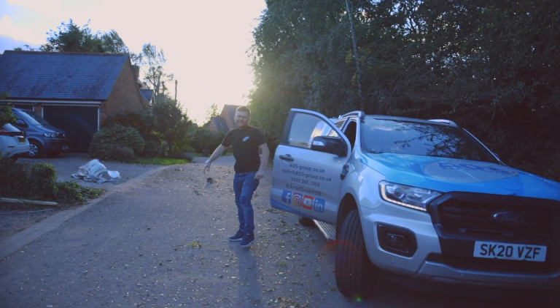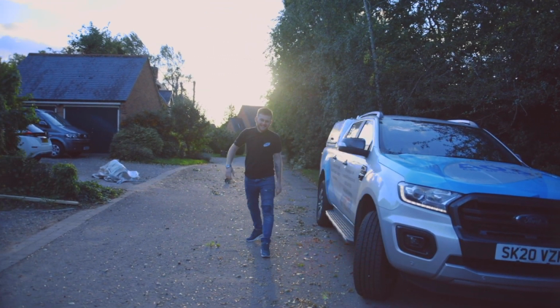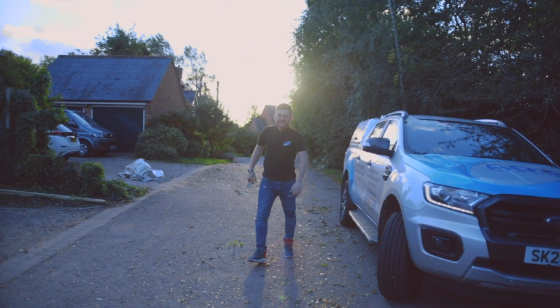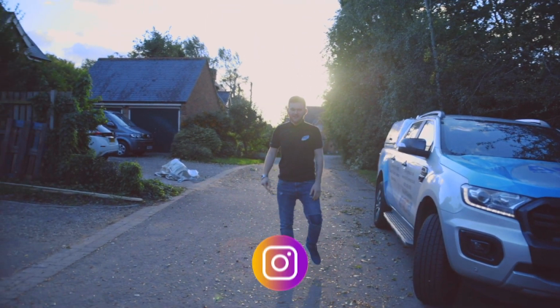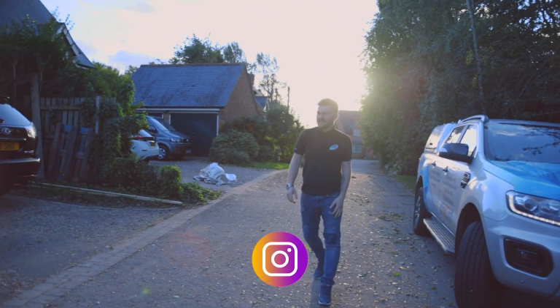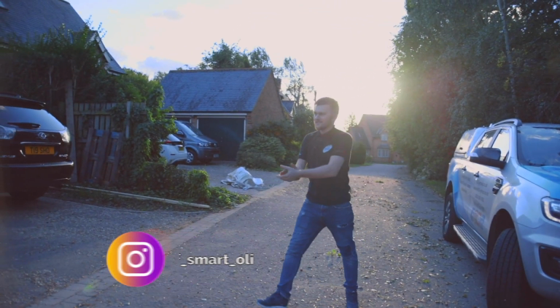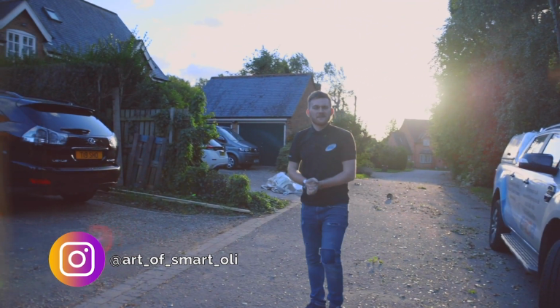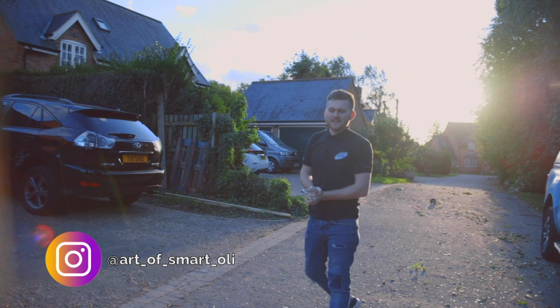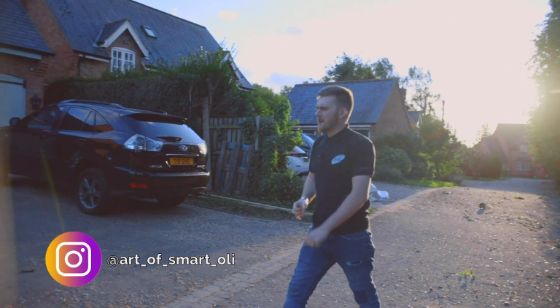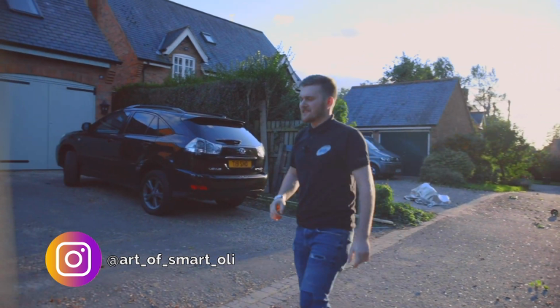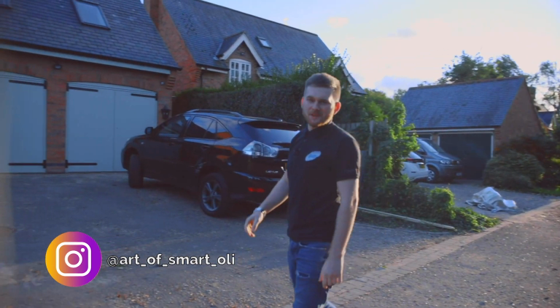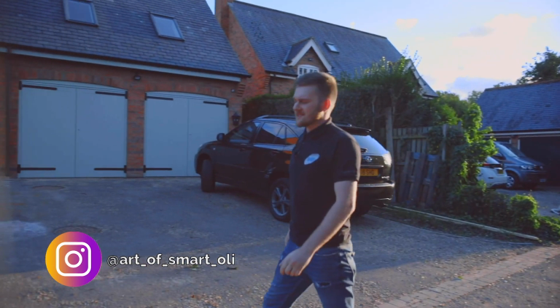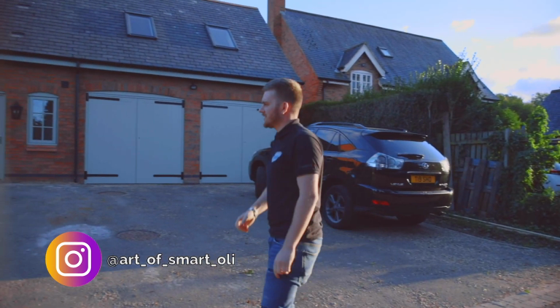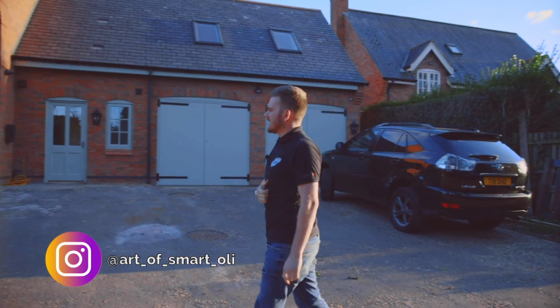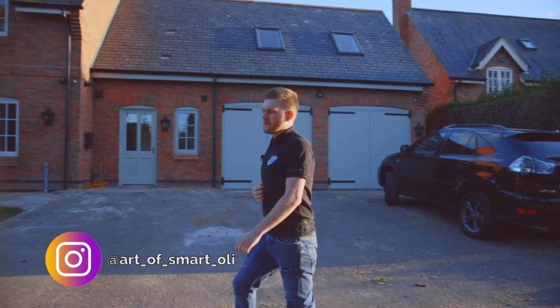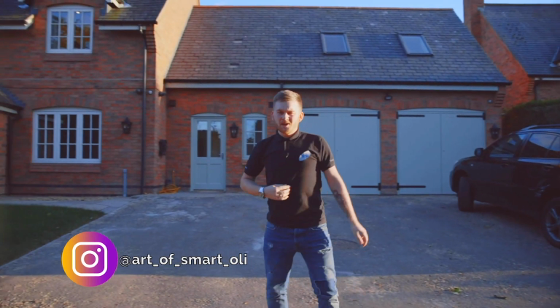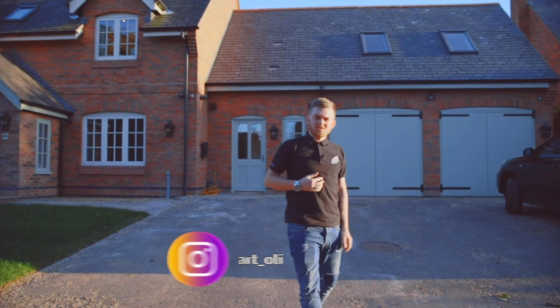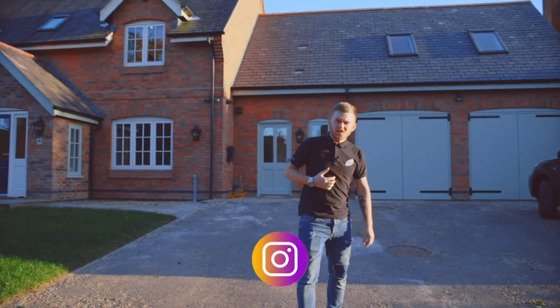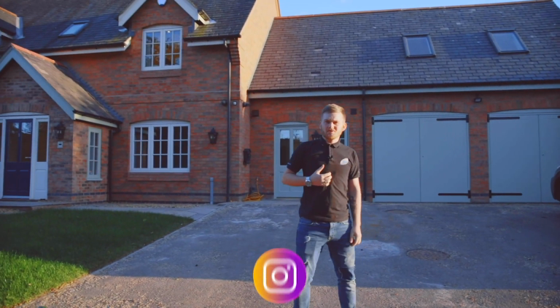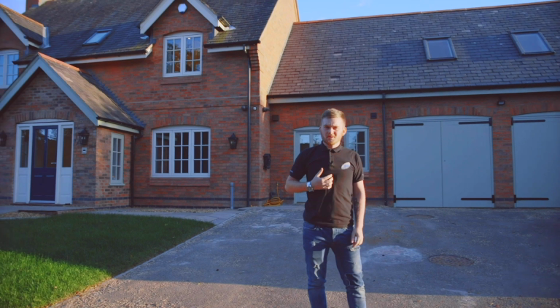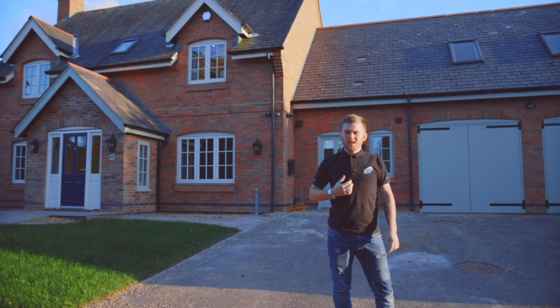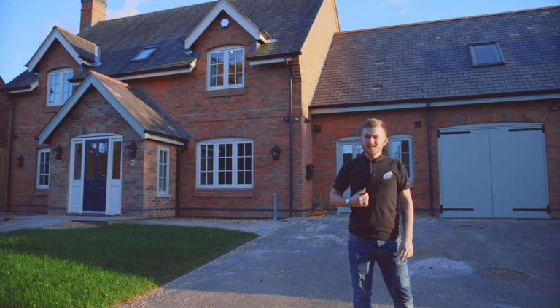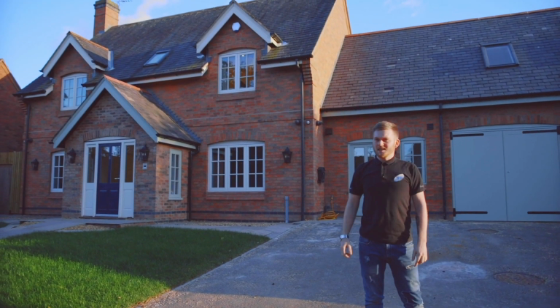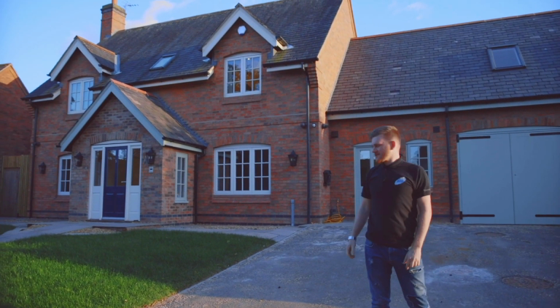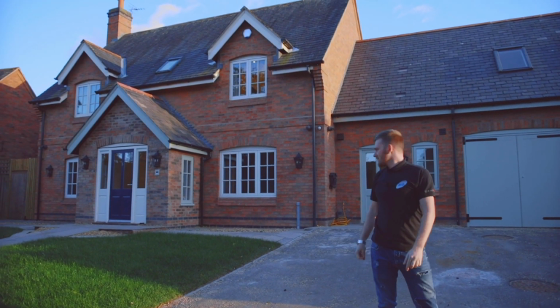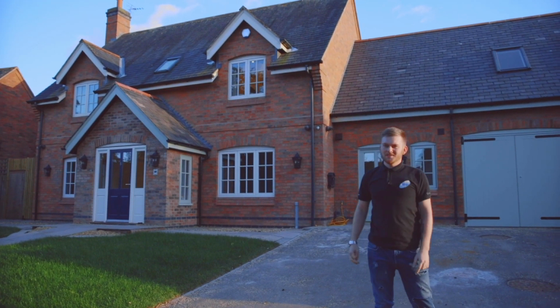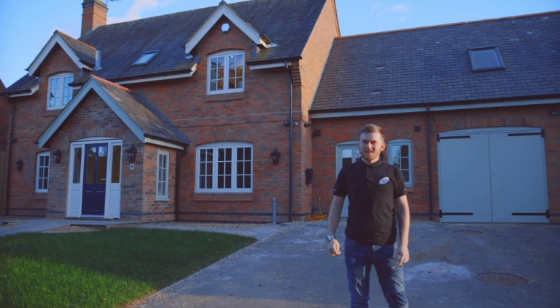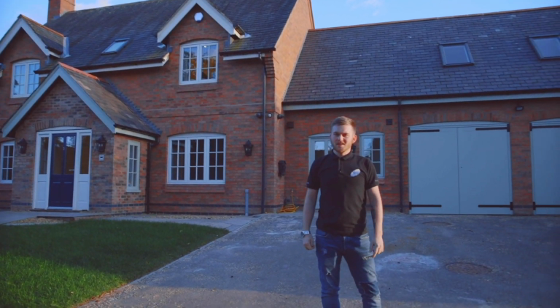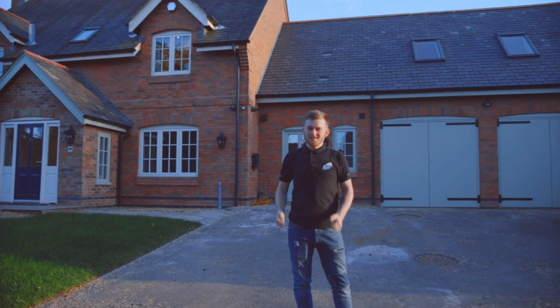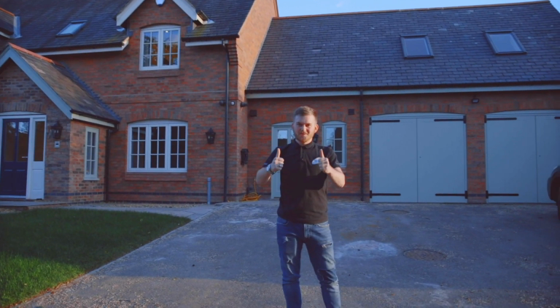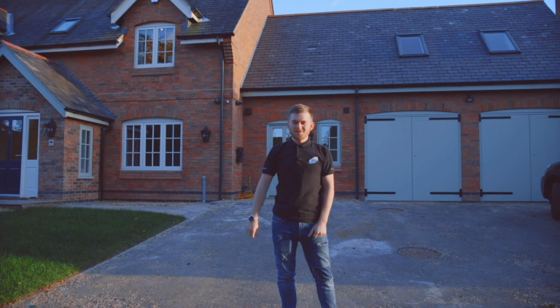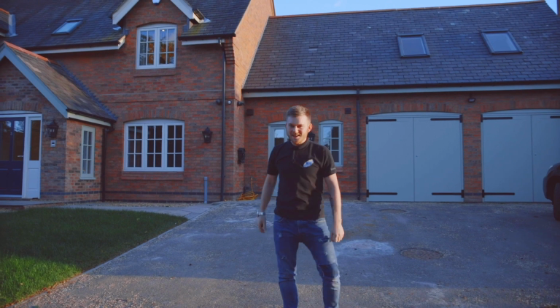Hi guys, it's Matt Ollier, just coming to the completion of this project. We've been working on this with Fourcore Electrical, one of our partners here. Rich has given you the whole lowdown on the house, so let's go look at some cool tech inside.